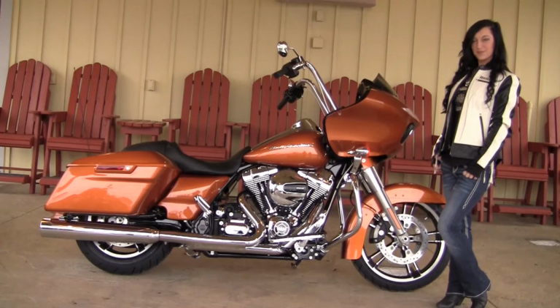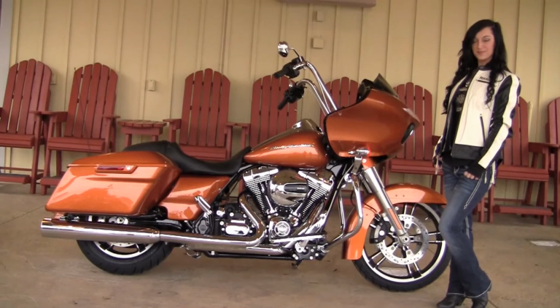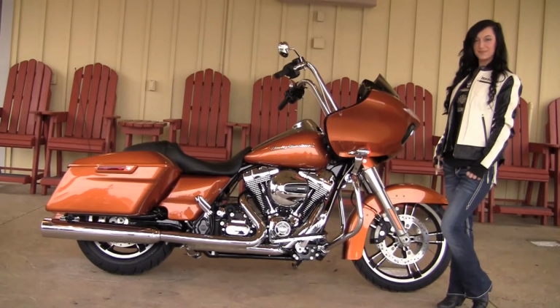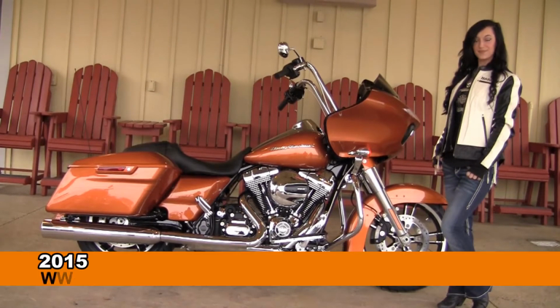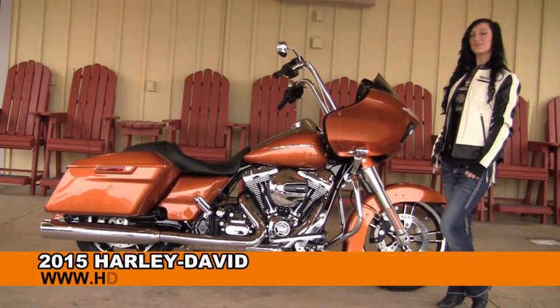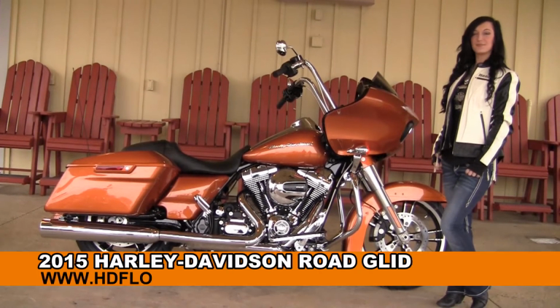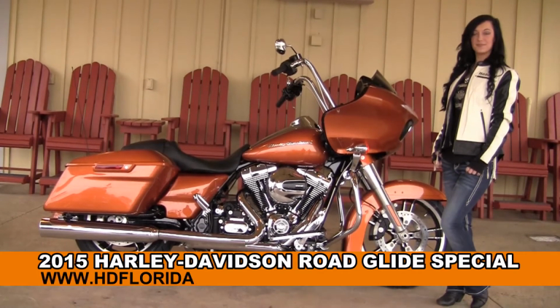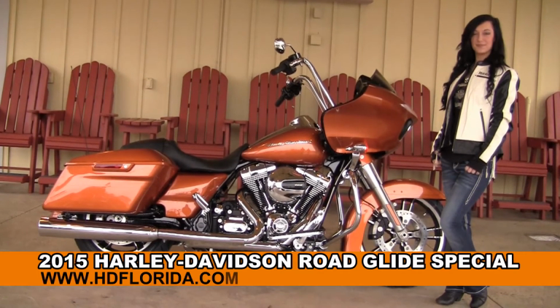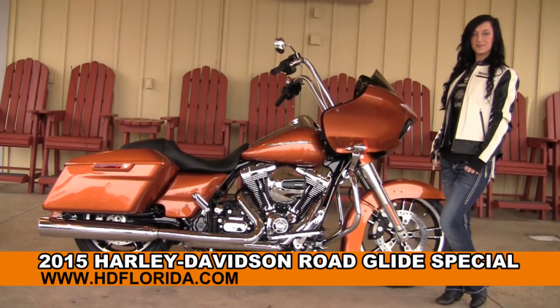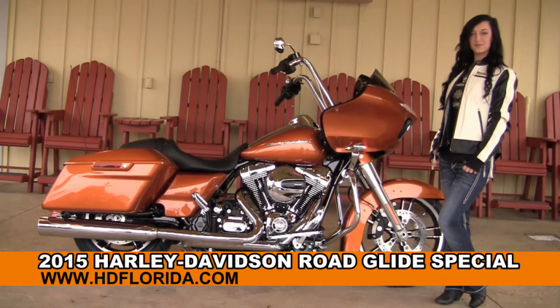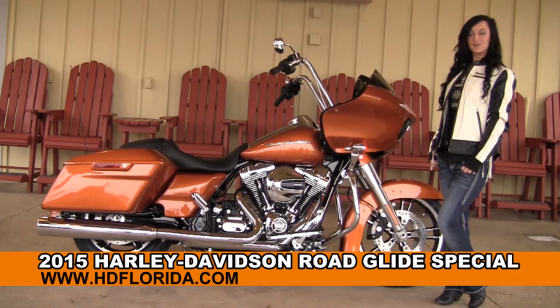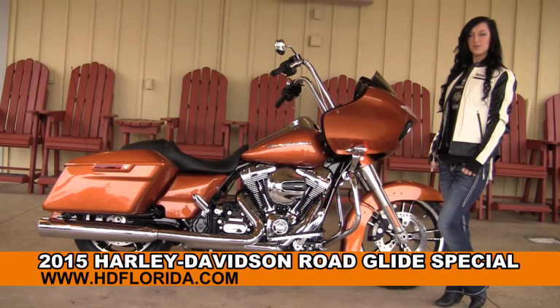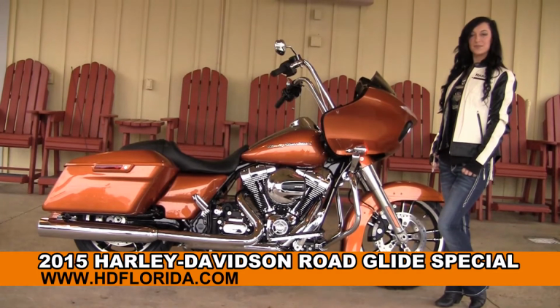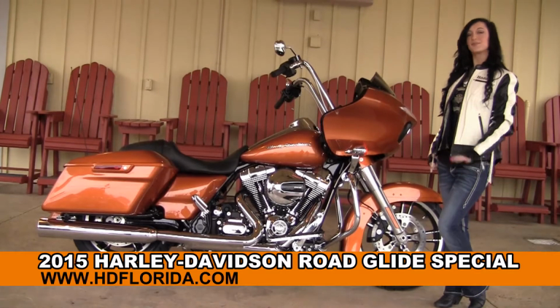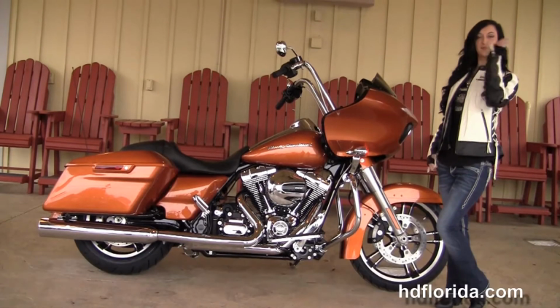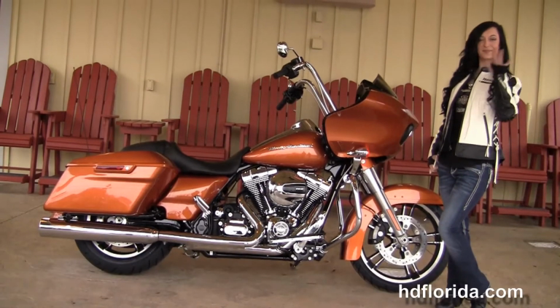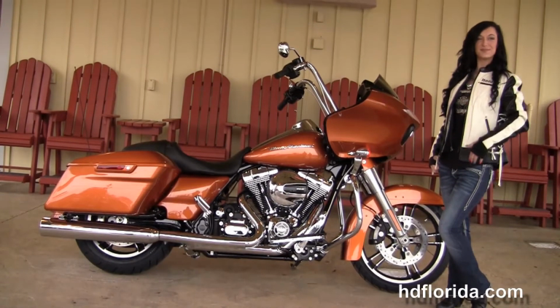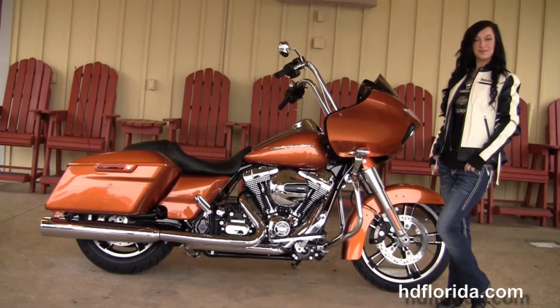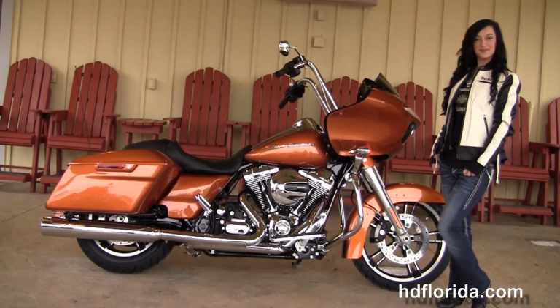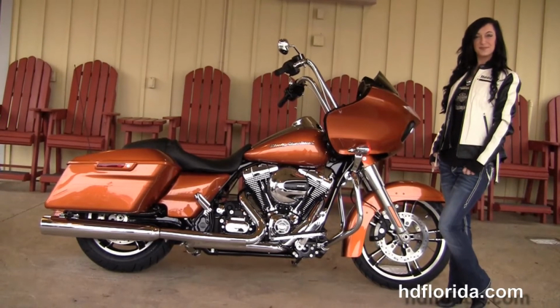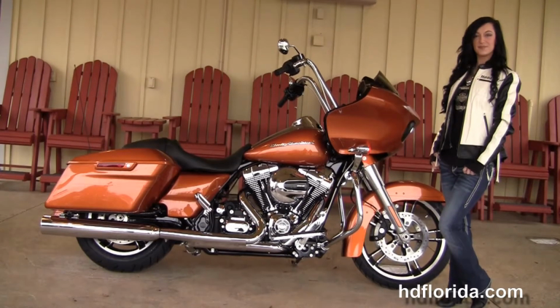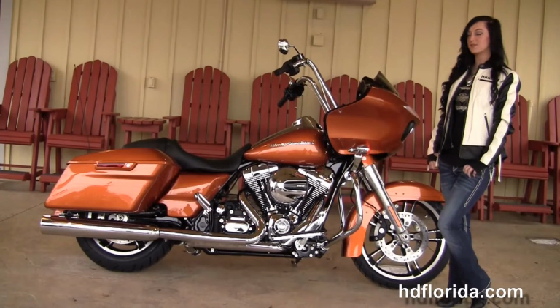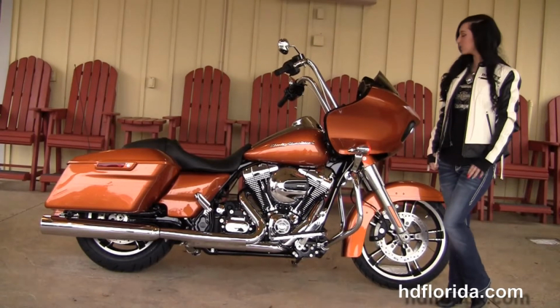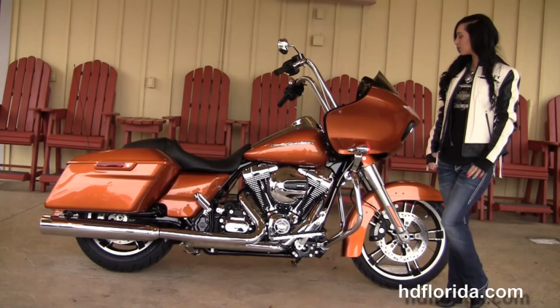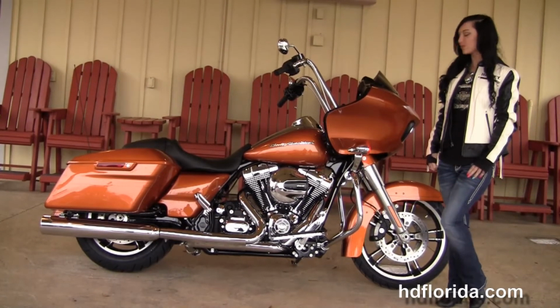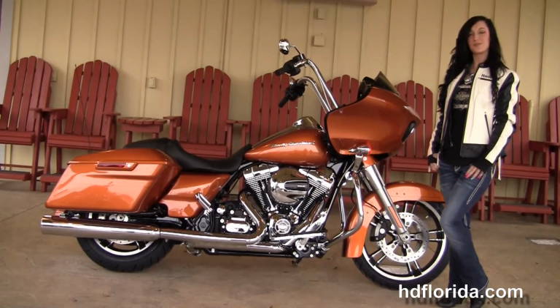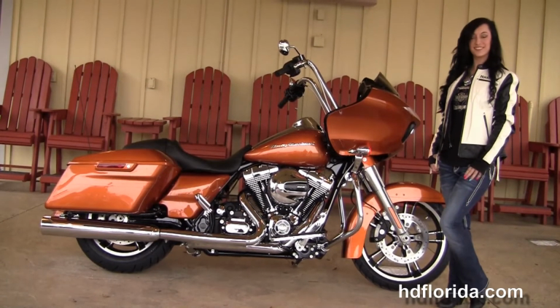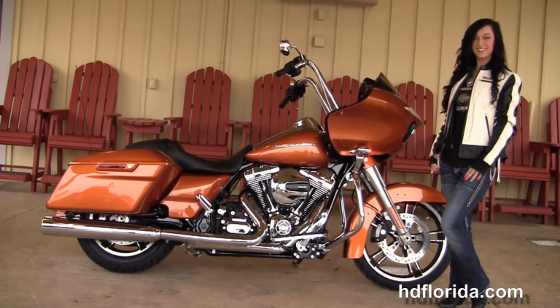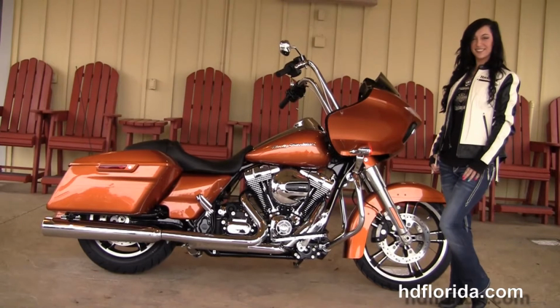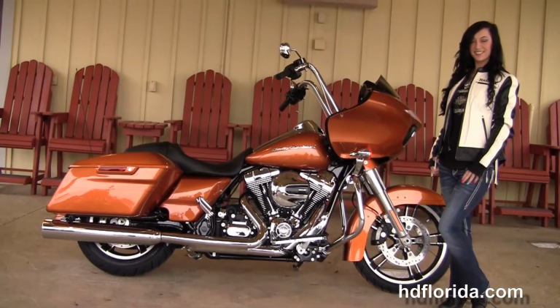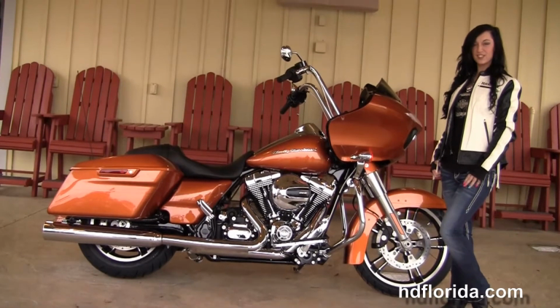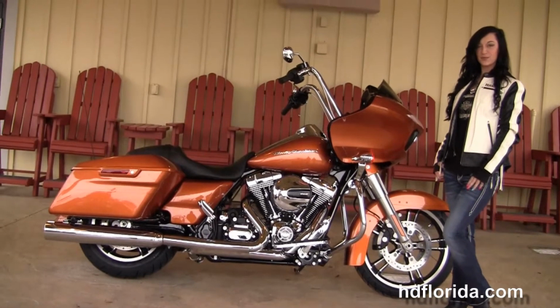Welcome everyone to the world famous Harley-Davidson of Panama City Beach. First of all, everyone say hello to Jarrah, and next I want to show you this amazing brand new 2015 Road Glide Special.